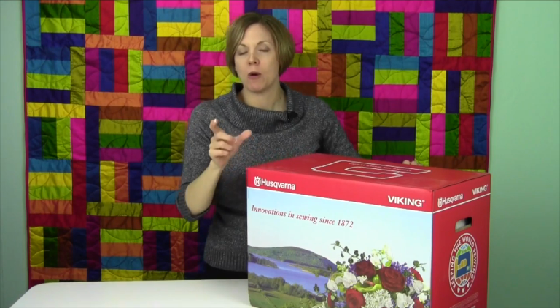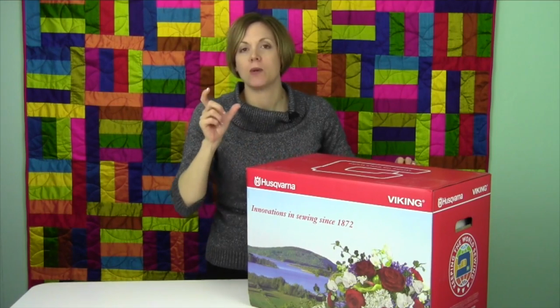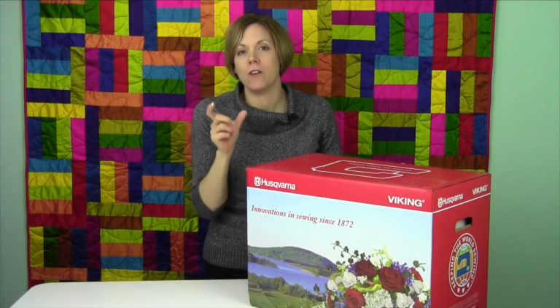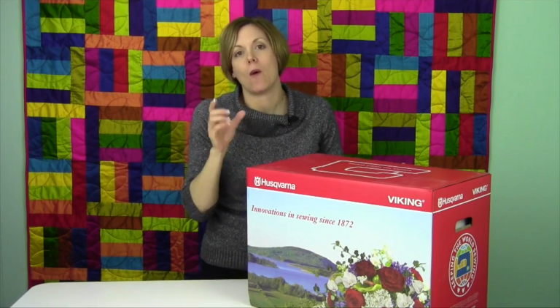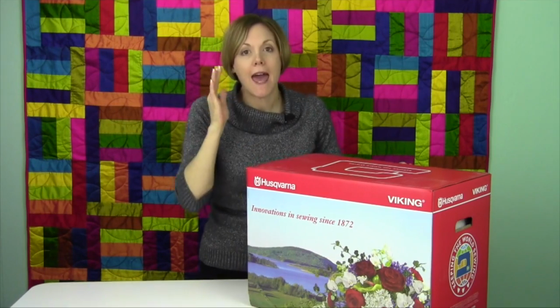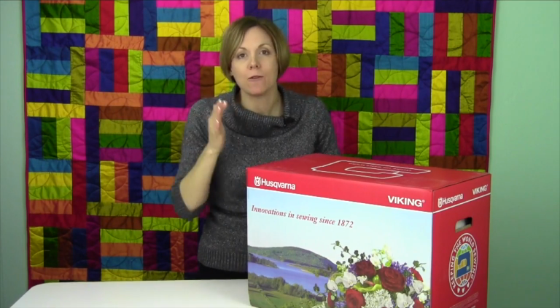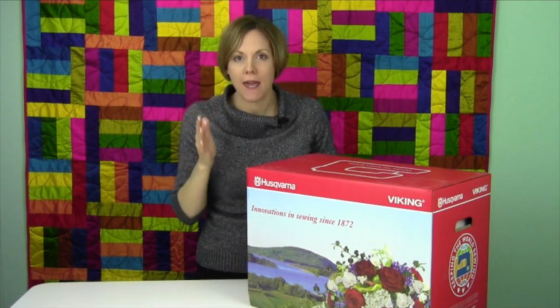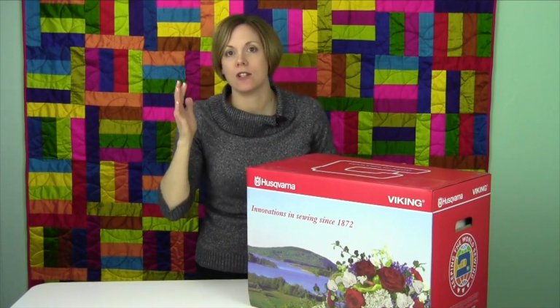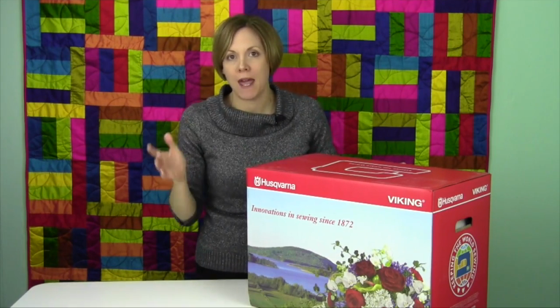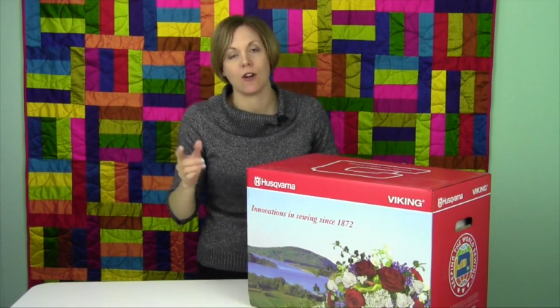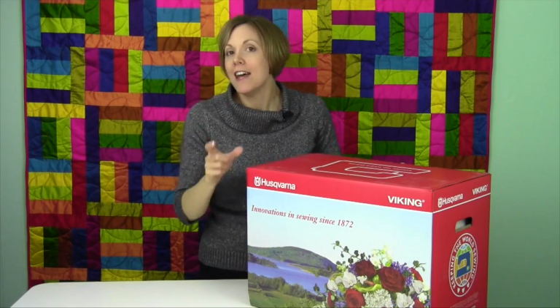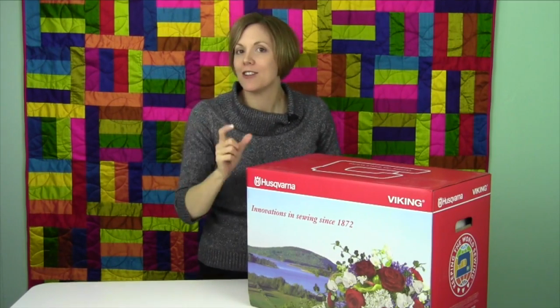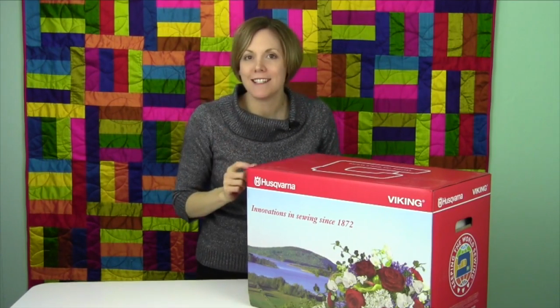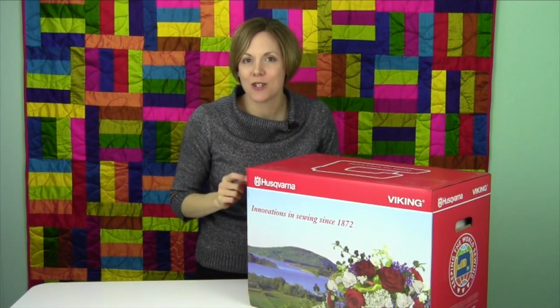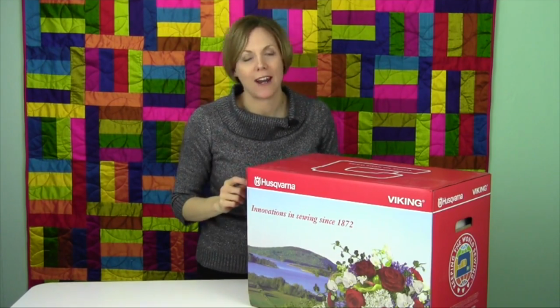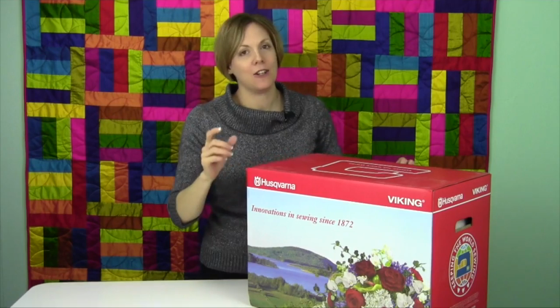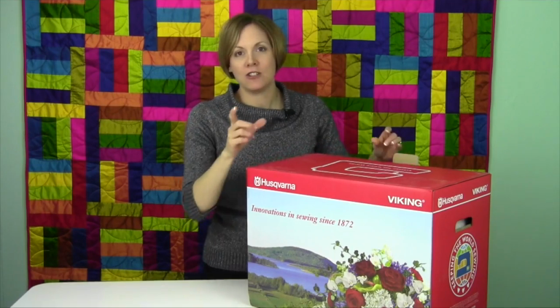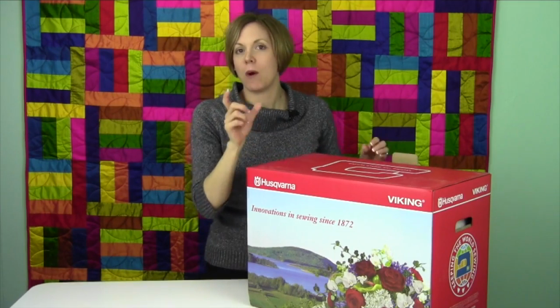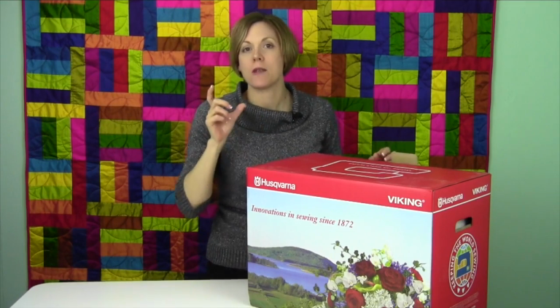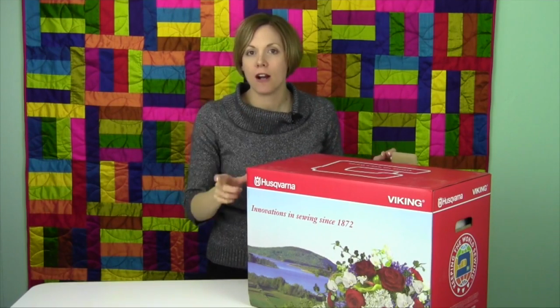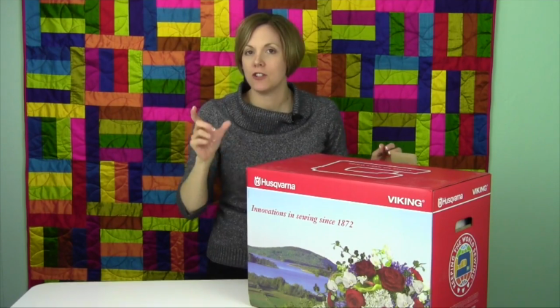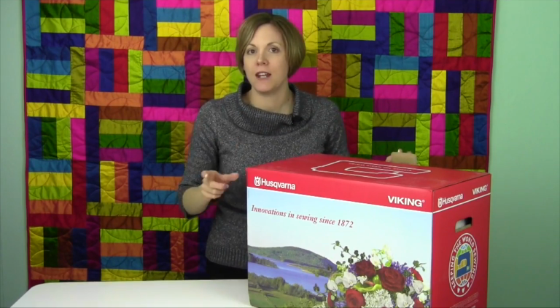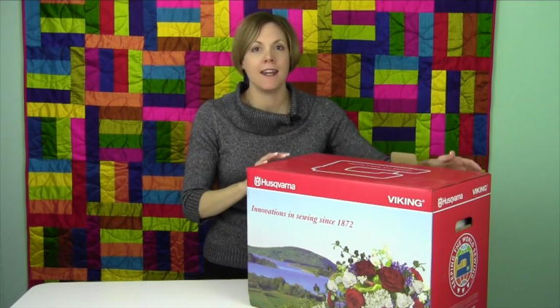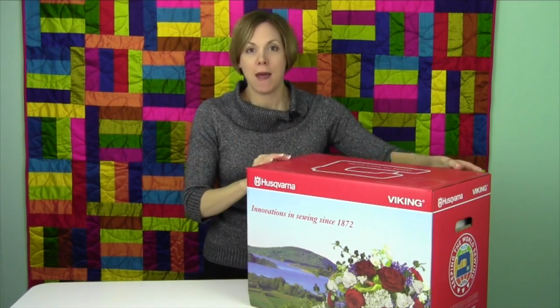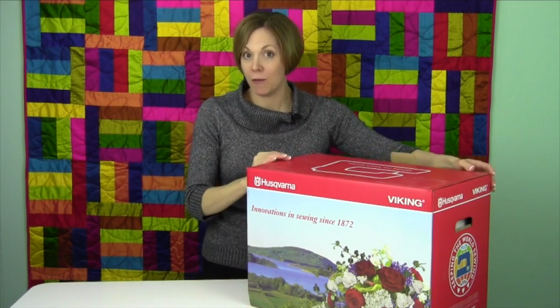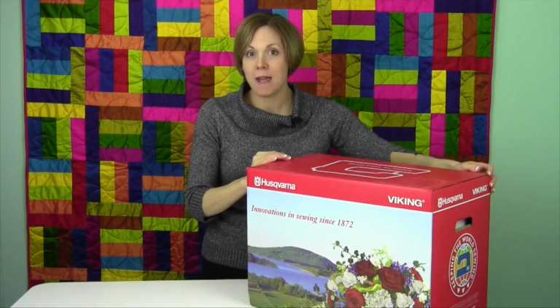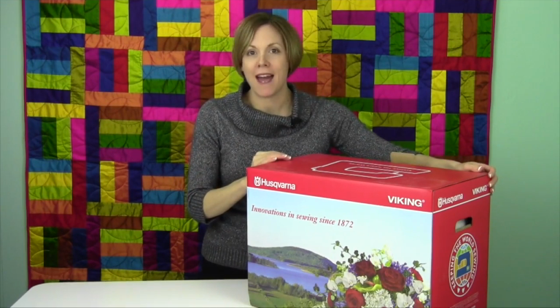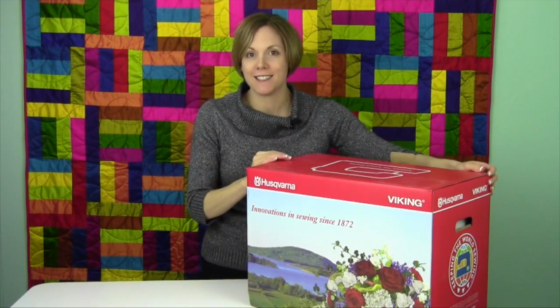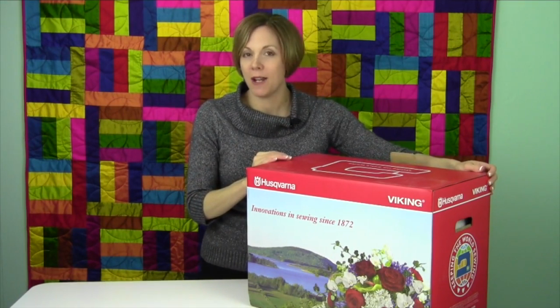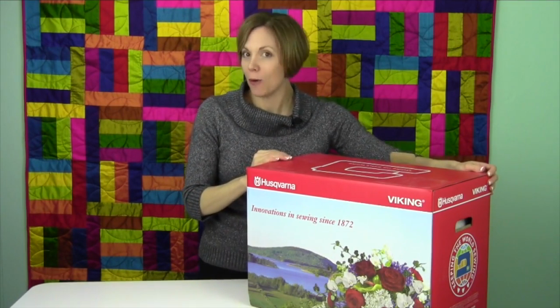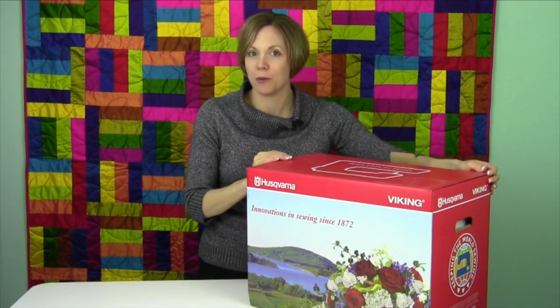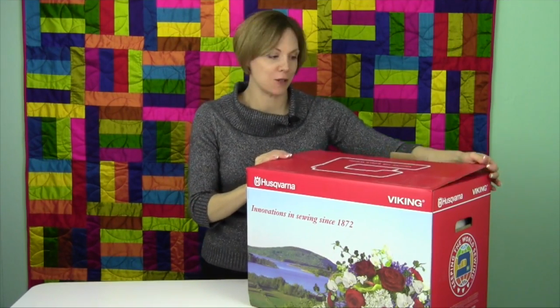Remember, we're doing a video on every page of the manual, so they're nice and short, and you can just watch the parts that you need and get right back to sewing or embroidery.